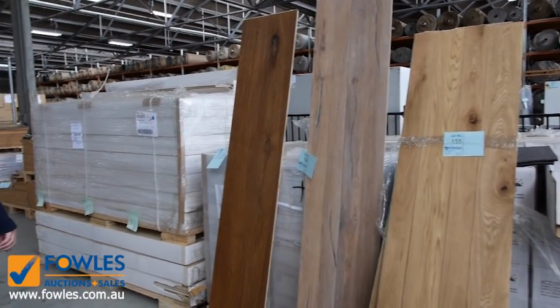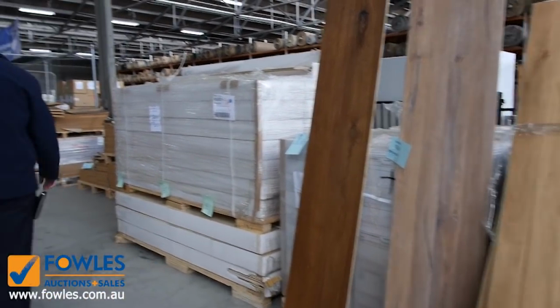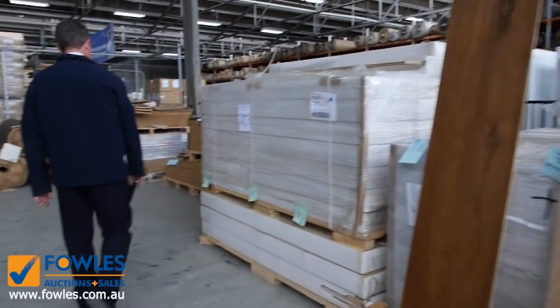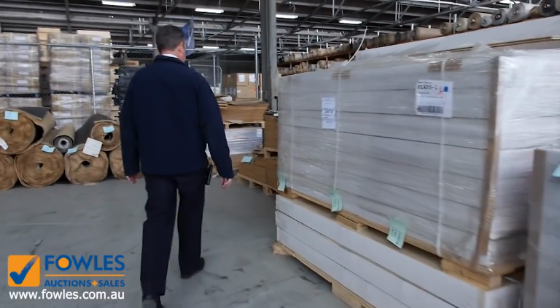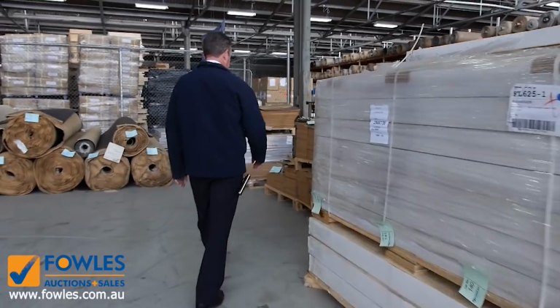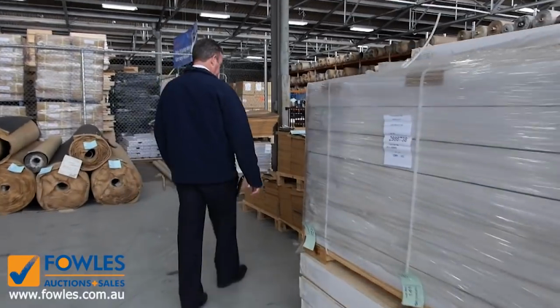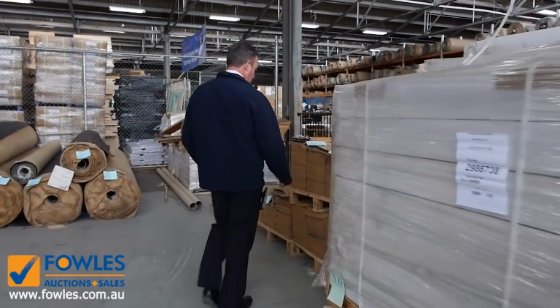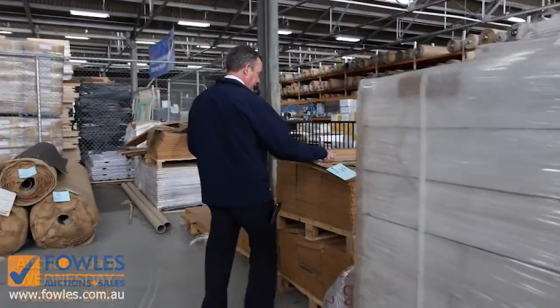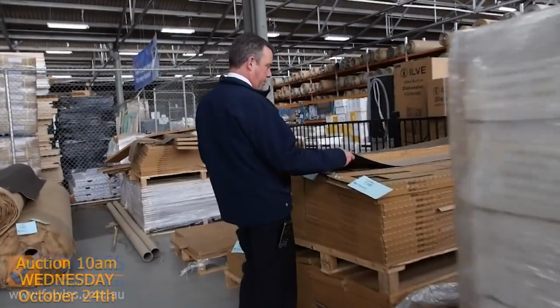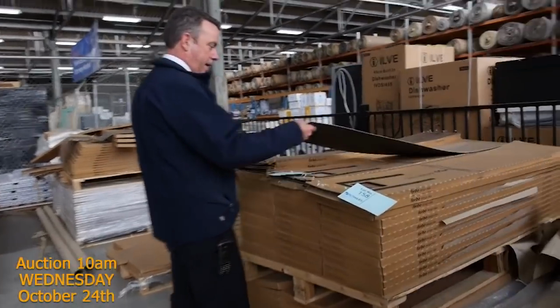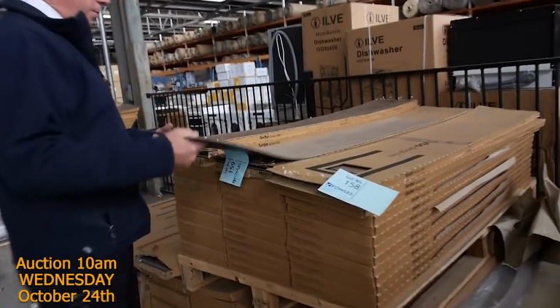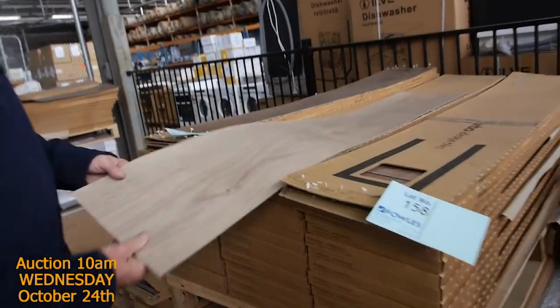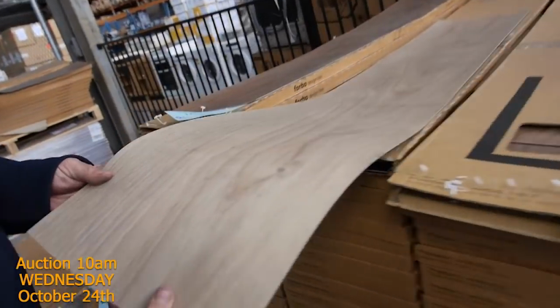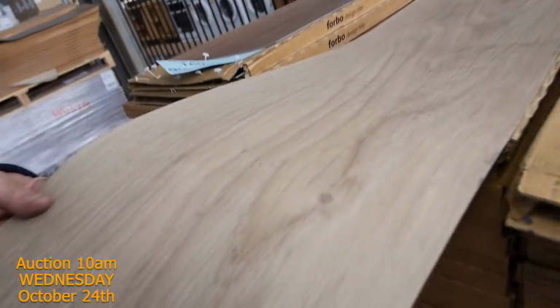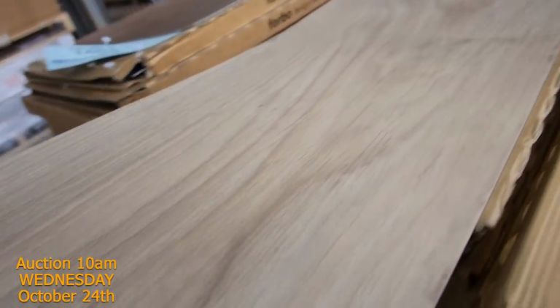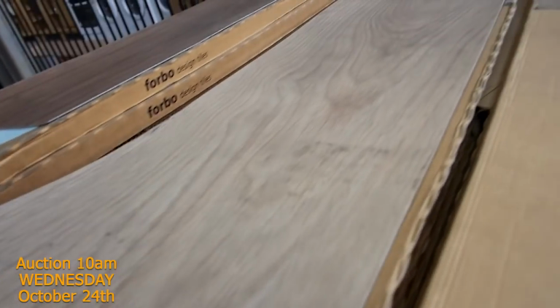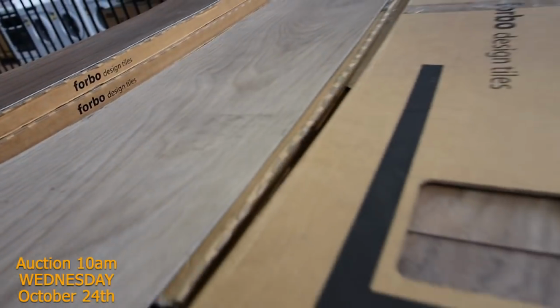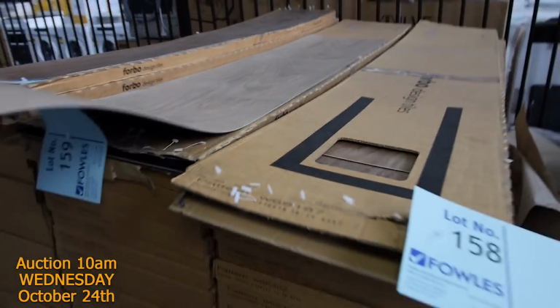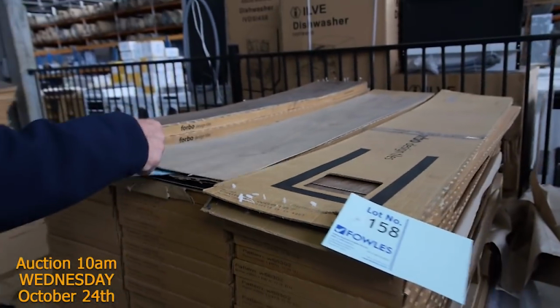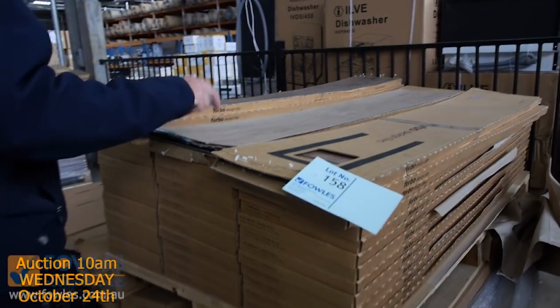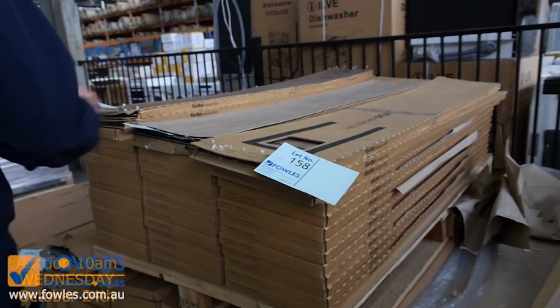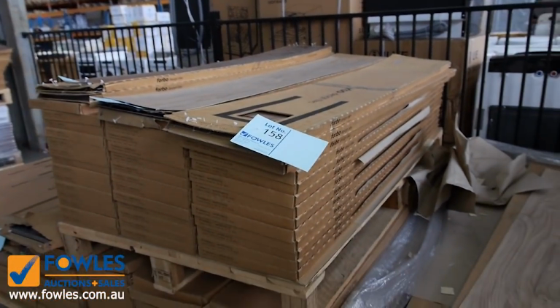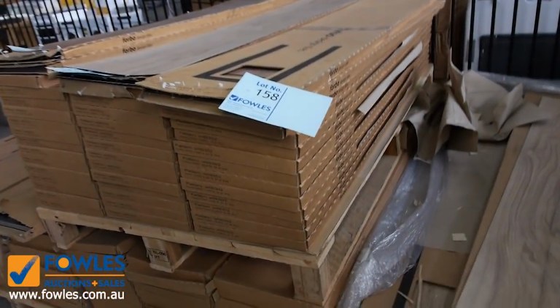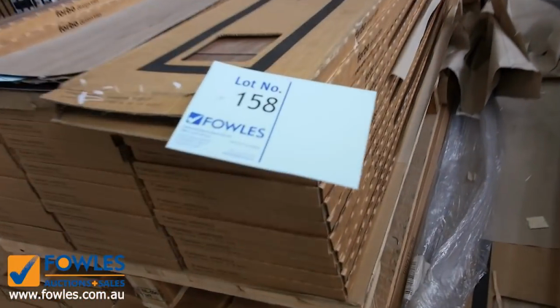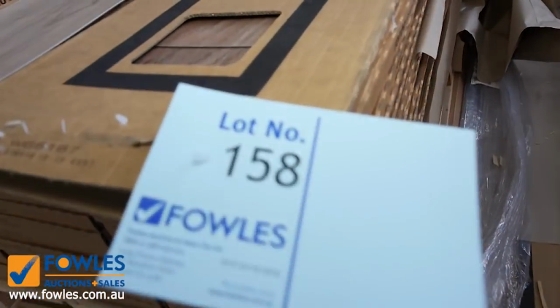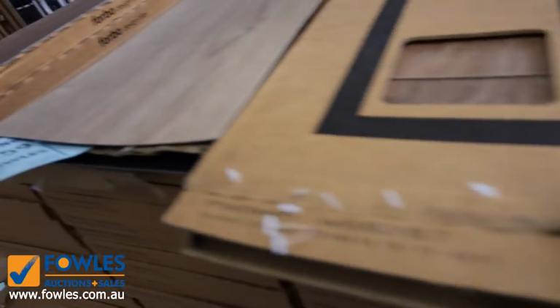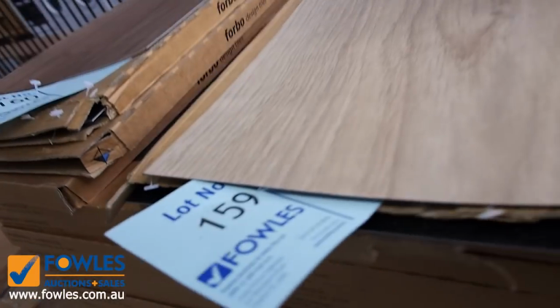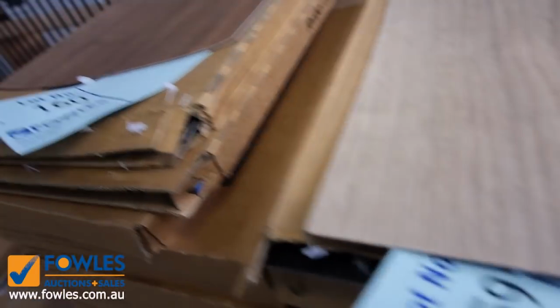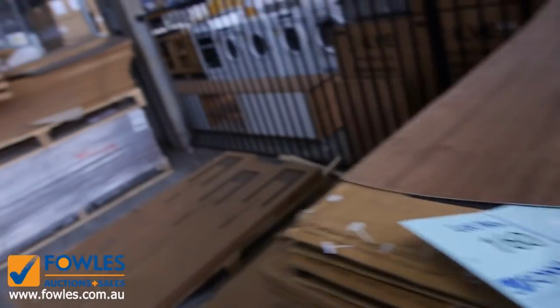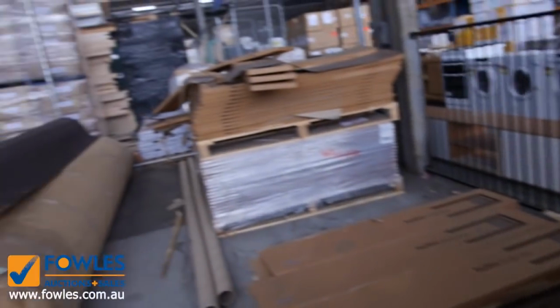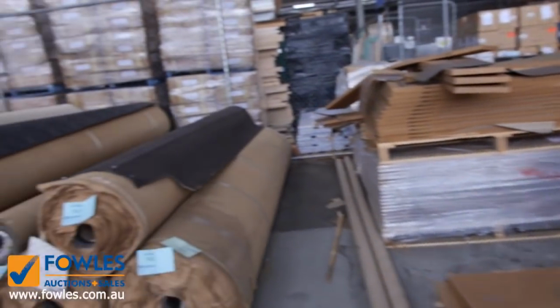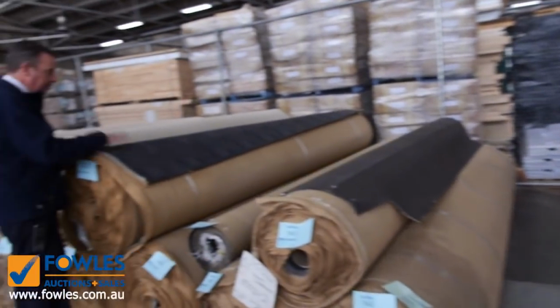We've also got vinyl planks here. We did have a thousand metres of these to begin with and we're down to a couple hundred metres. We're selling them from as low as $10 a square metre. And if you need commercial-grade carpet for a shop or office, we've got that too.